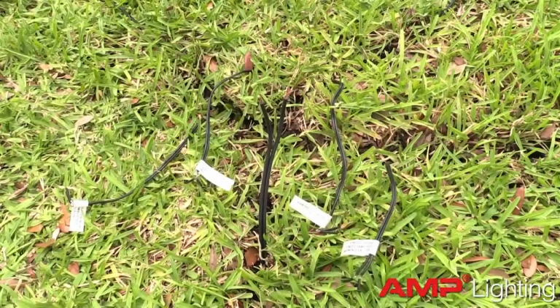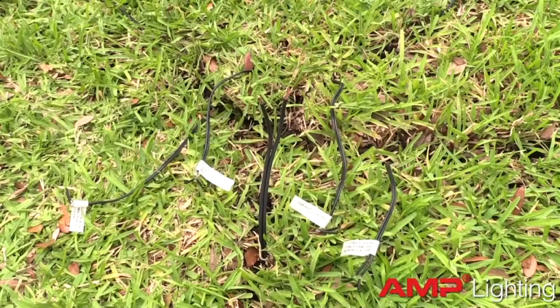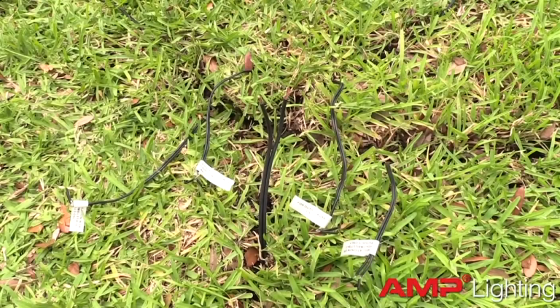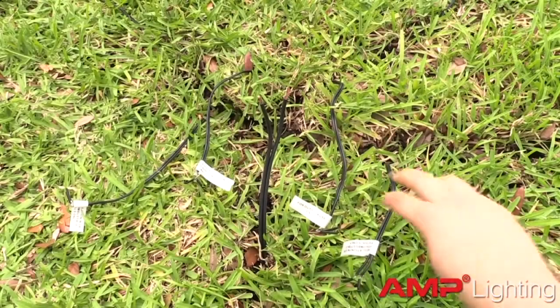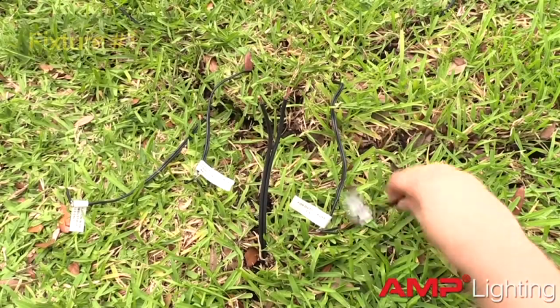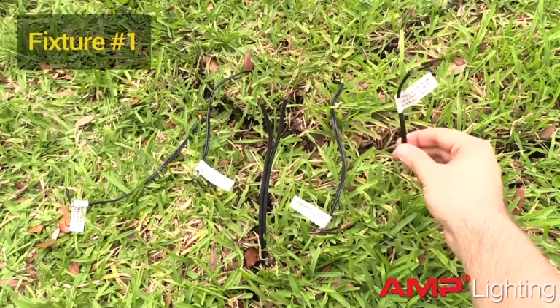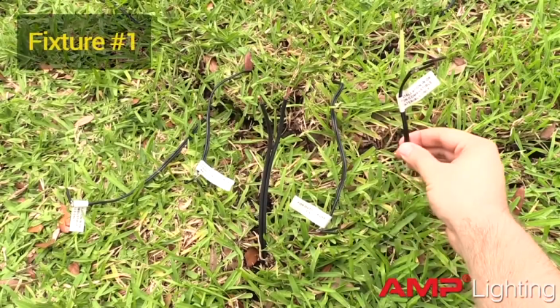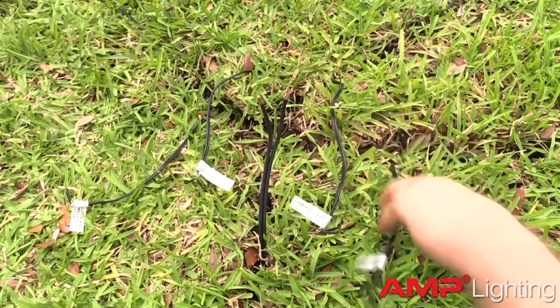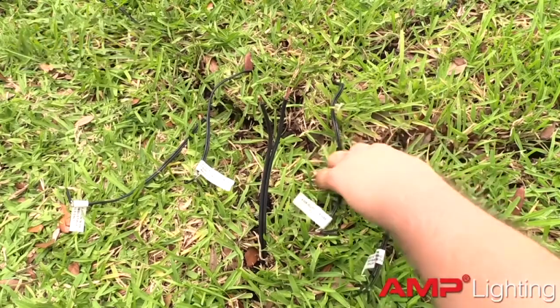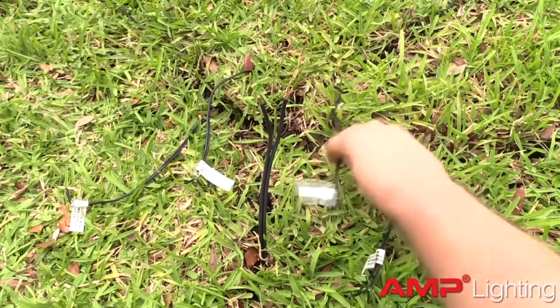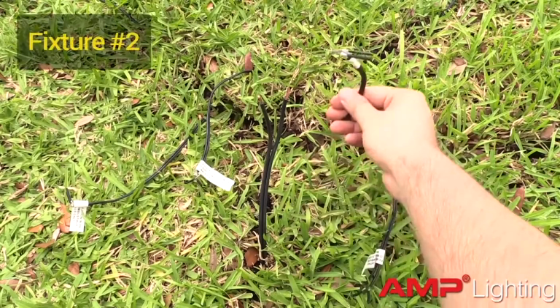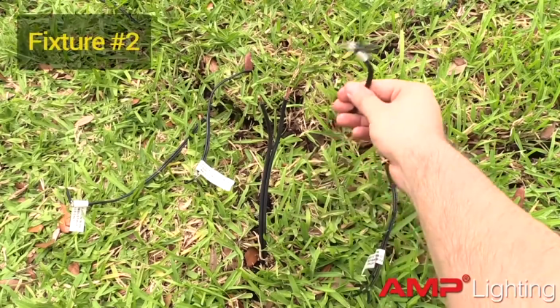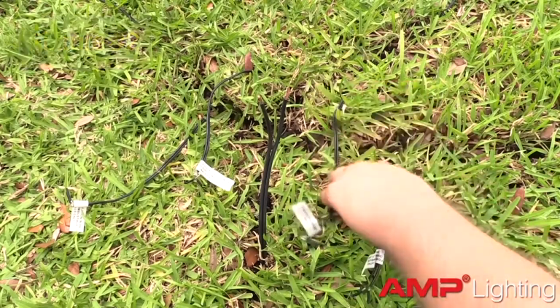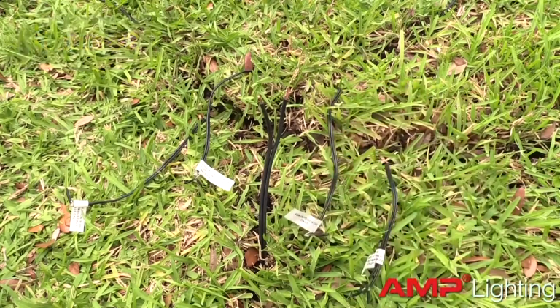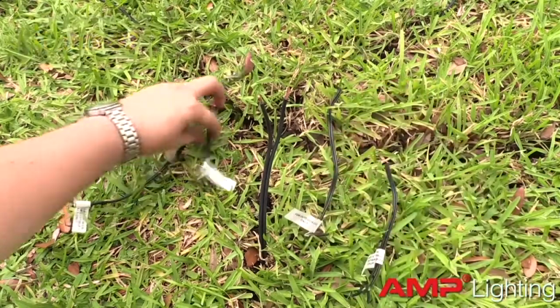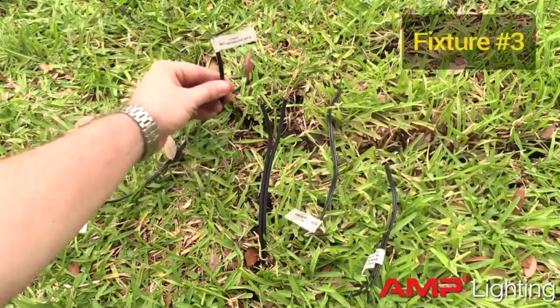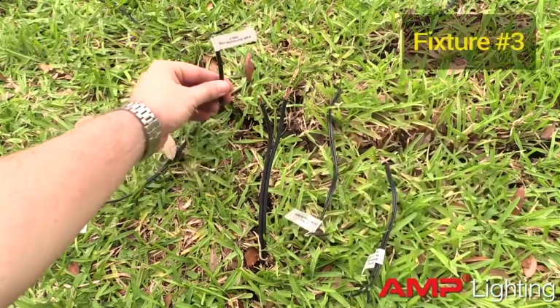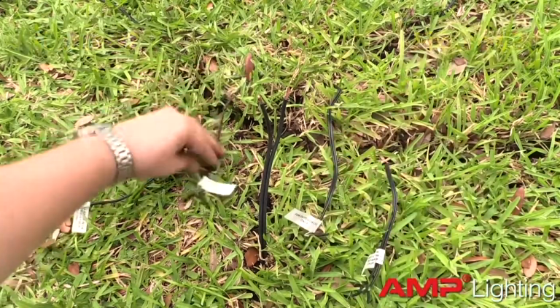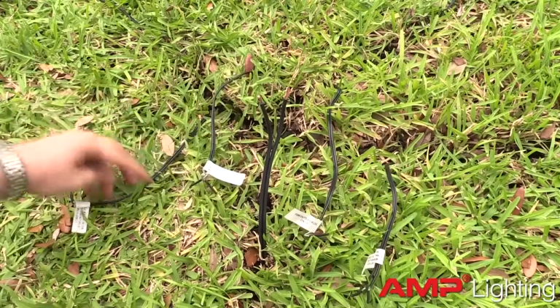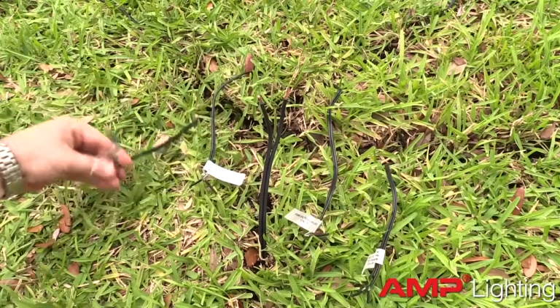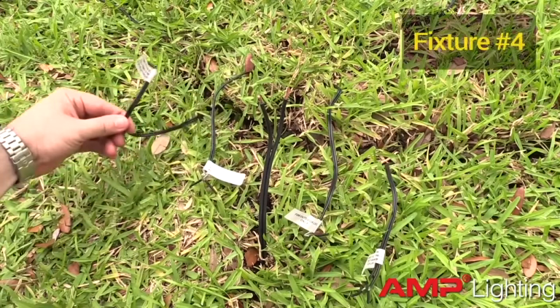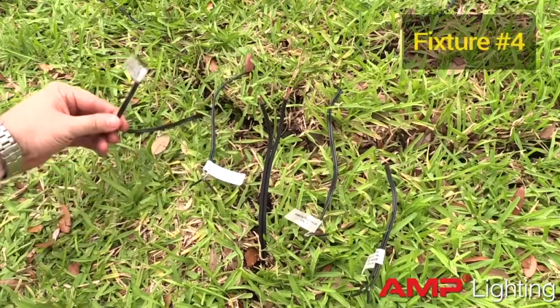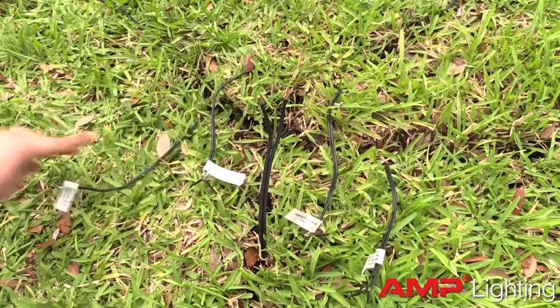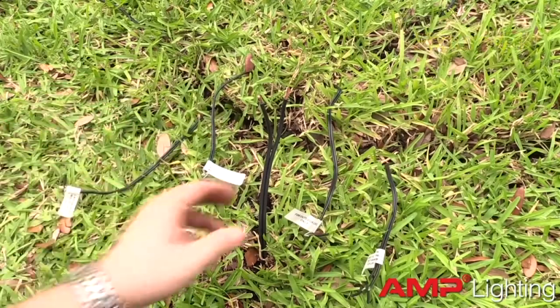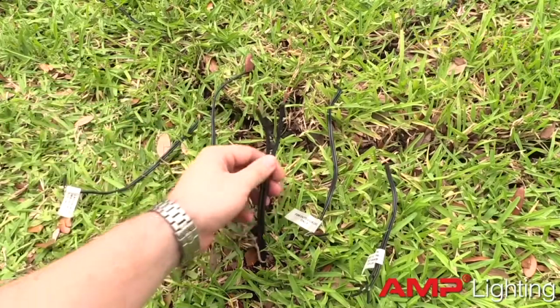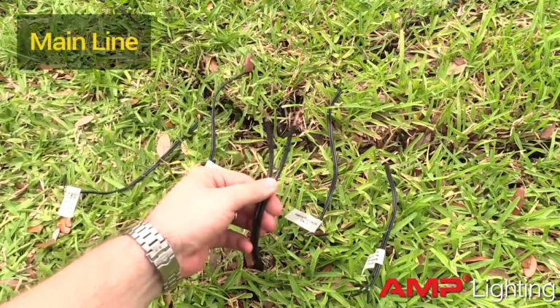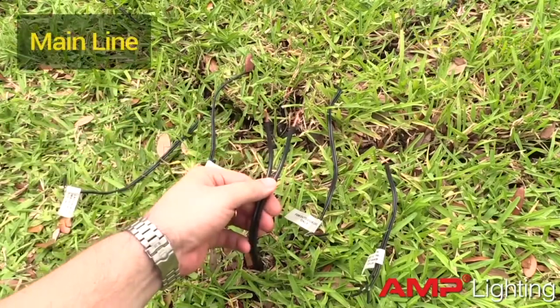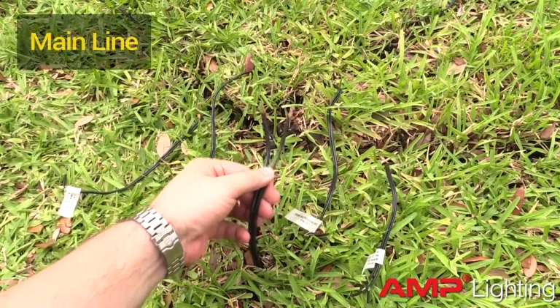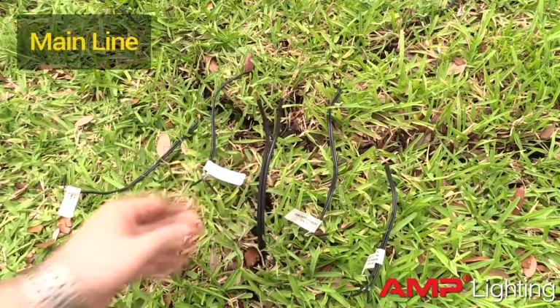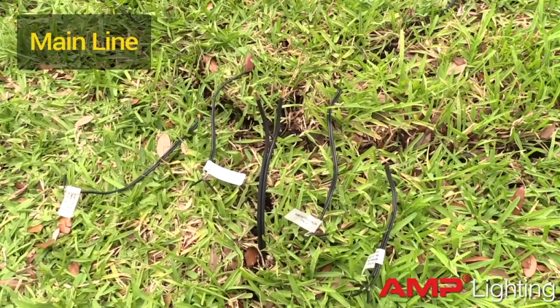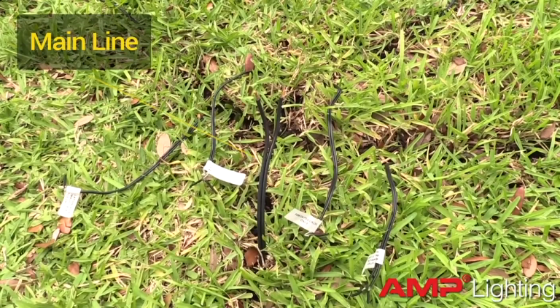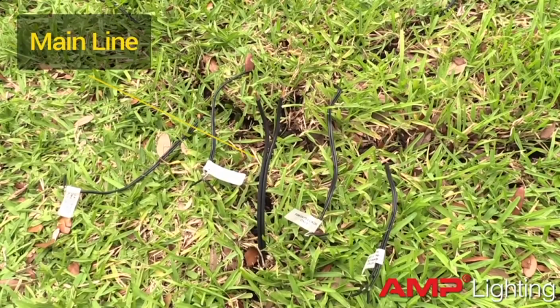Start by running your fixture cables to a single location. Be sure to label each cable in case you need to service the system later. Also, run a cable directly from the transformer or from another hub connection. We call this the main line.